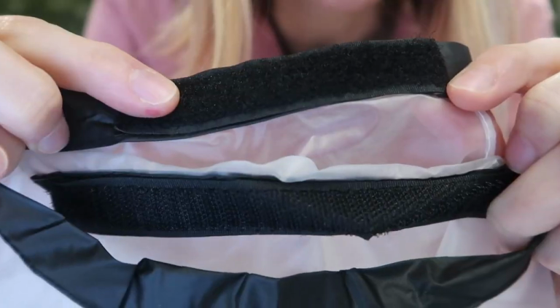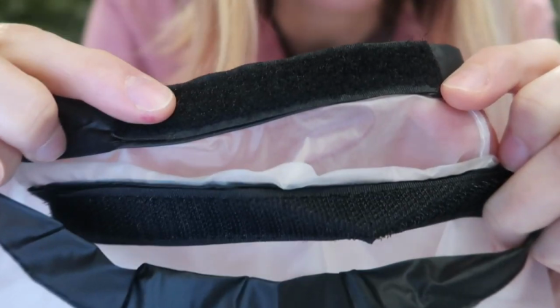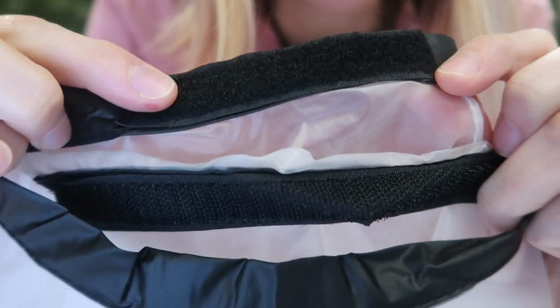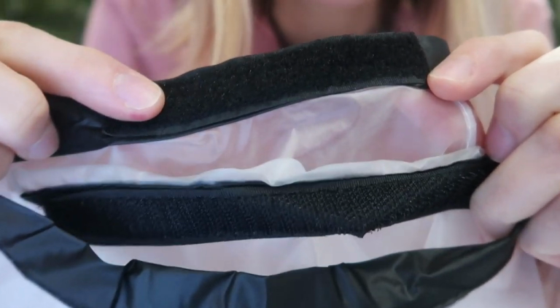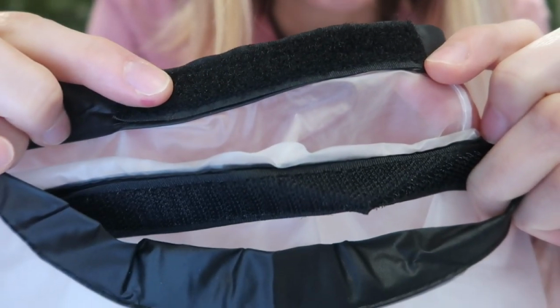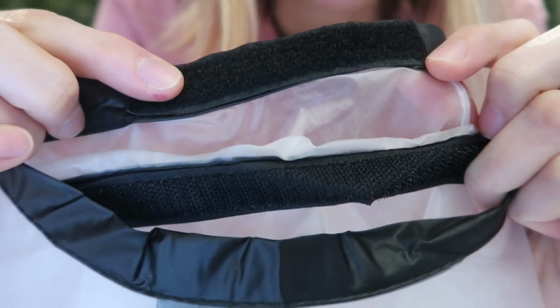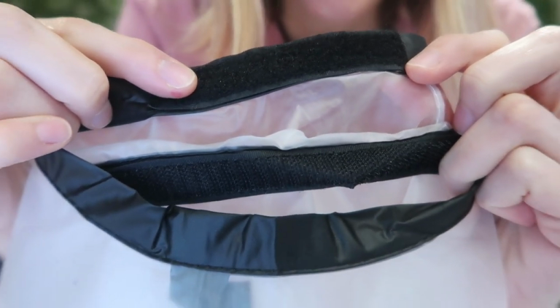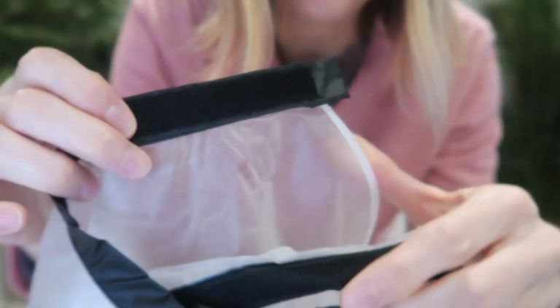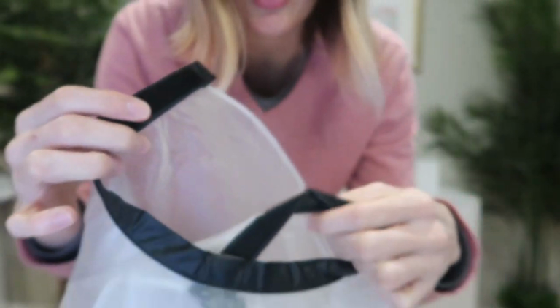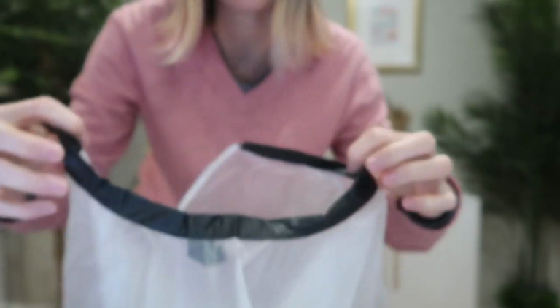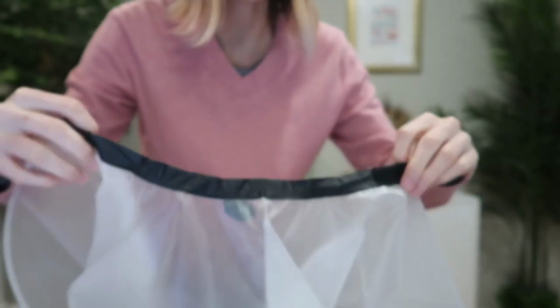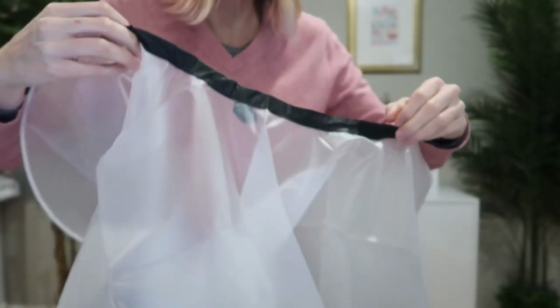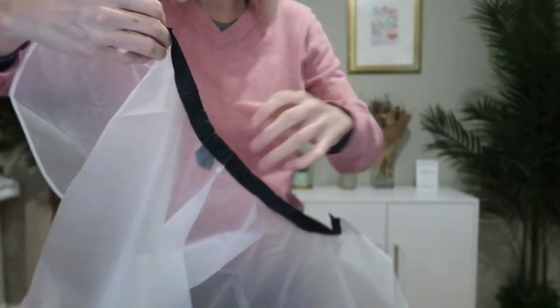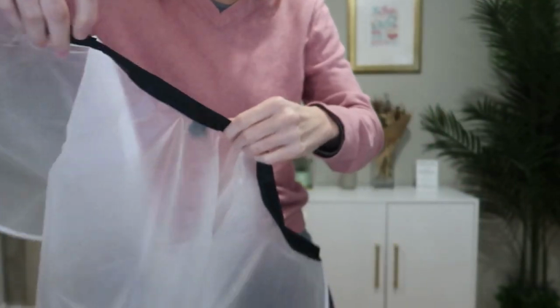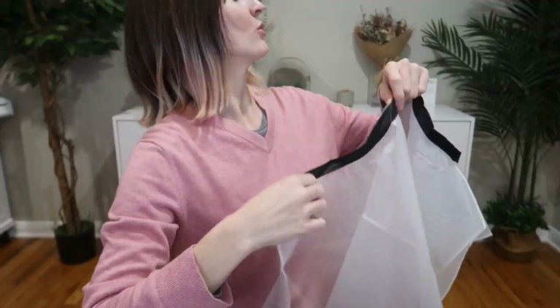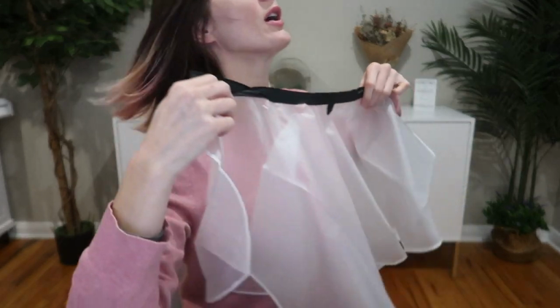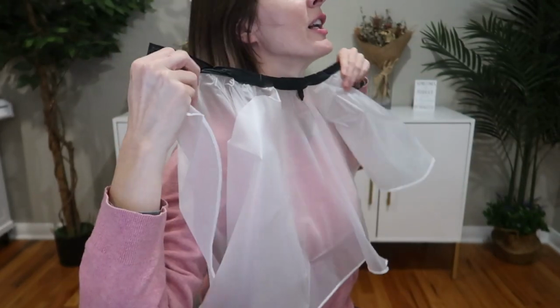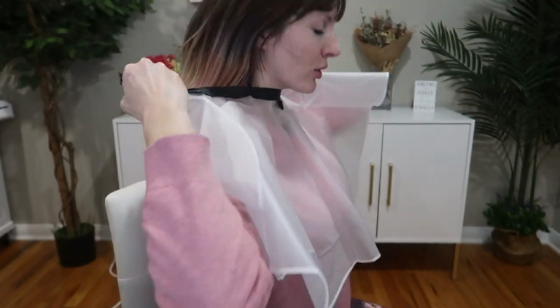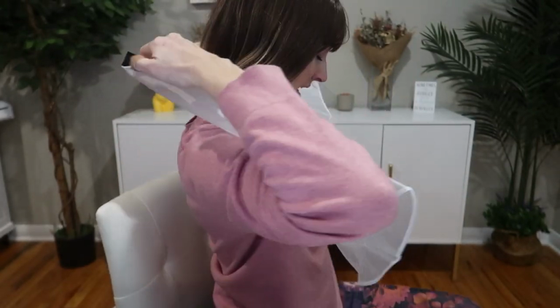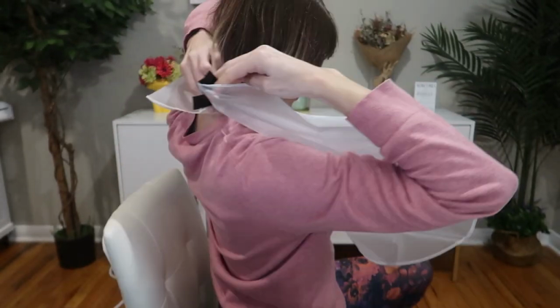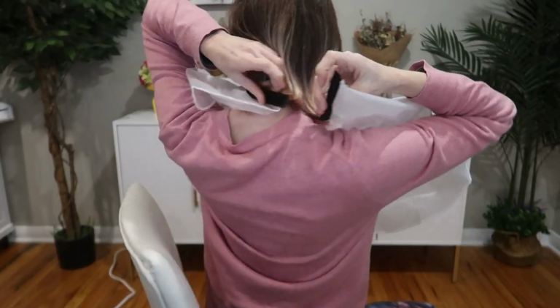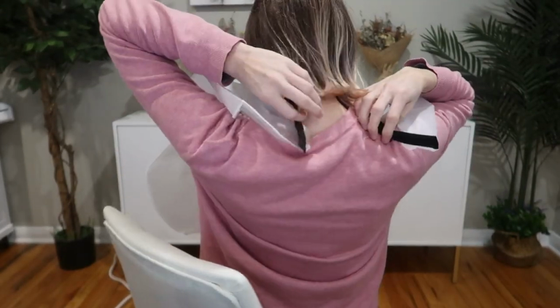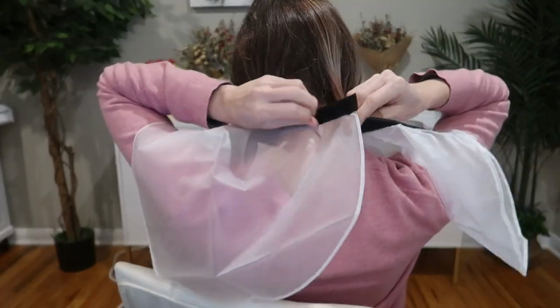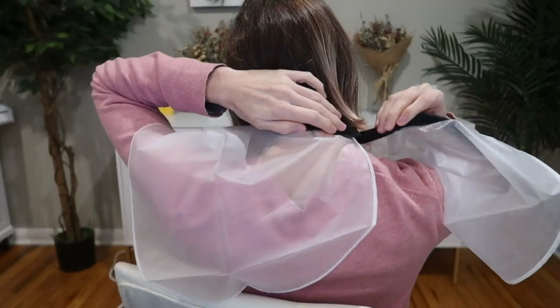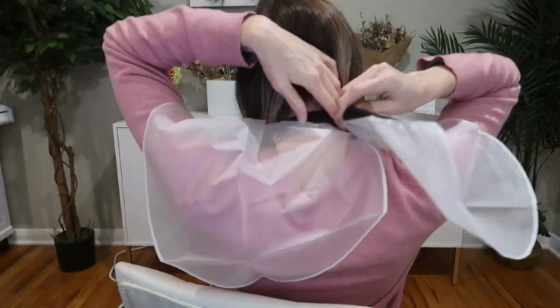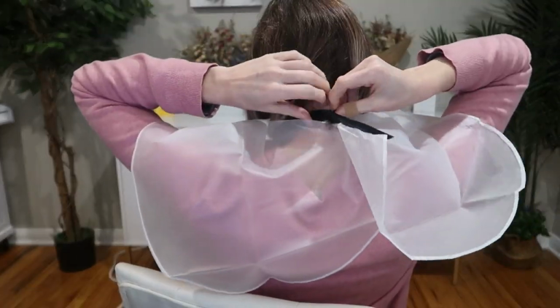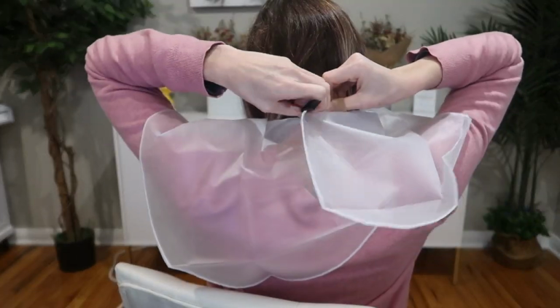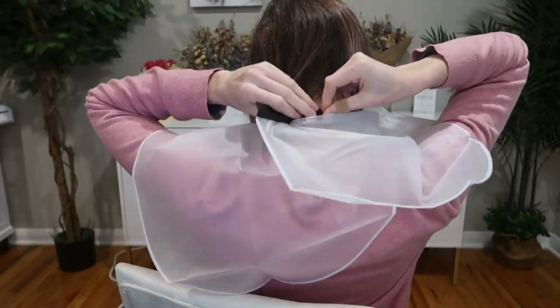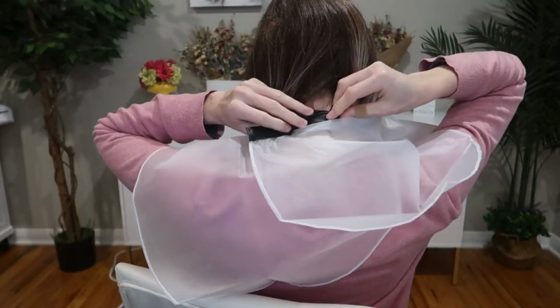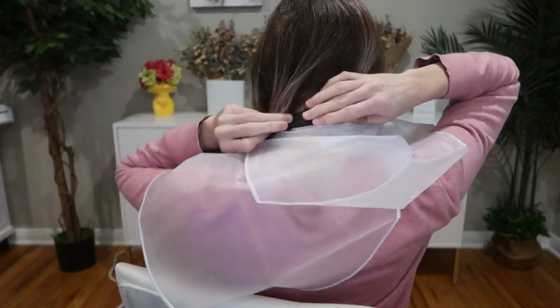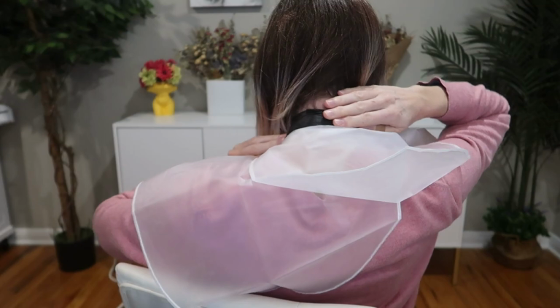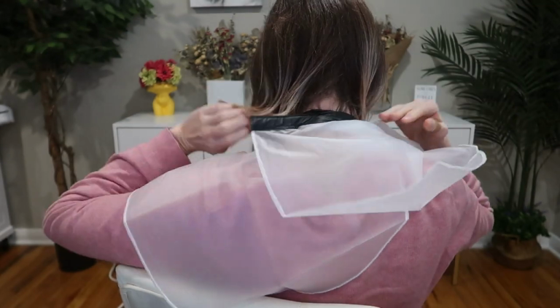You've got Velcro built into the neck, so that's going to be really easy to put on yourself or someone else. Much easier than a tie, in my opinion.